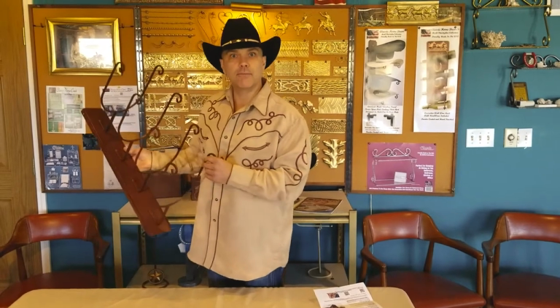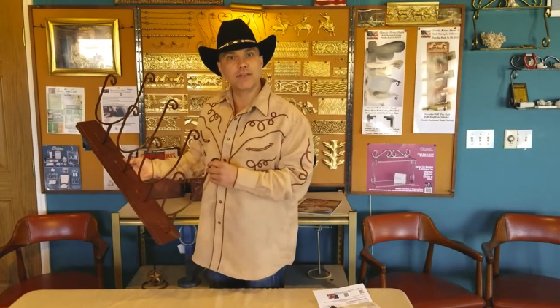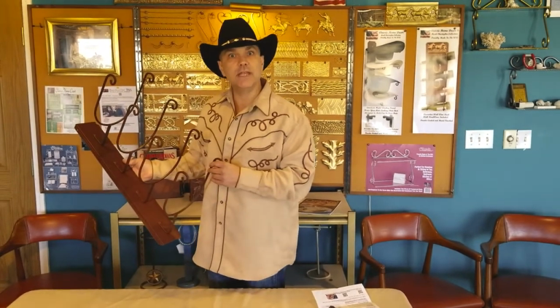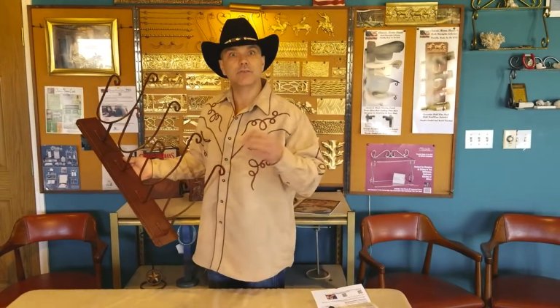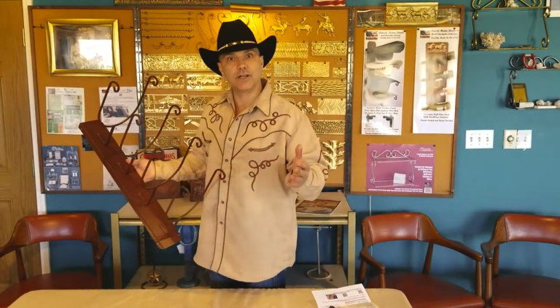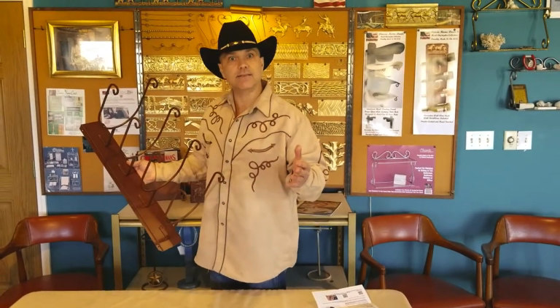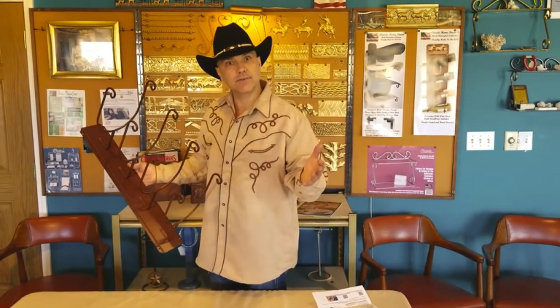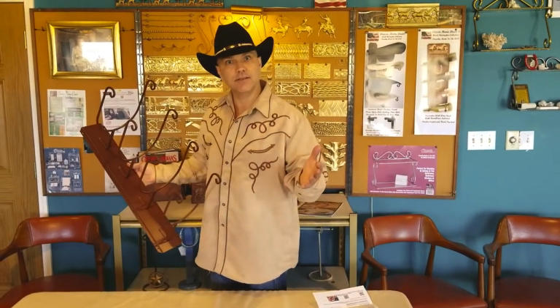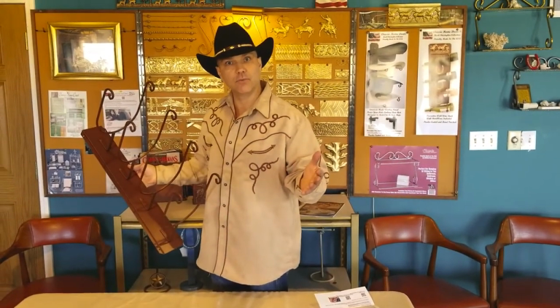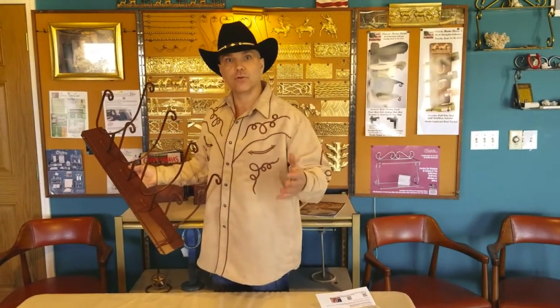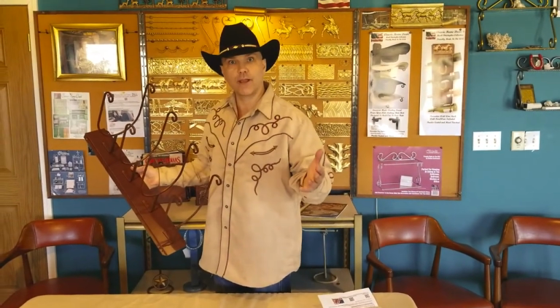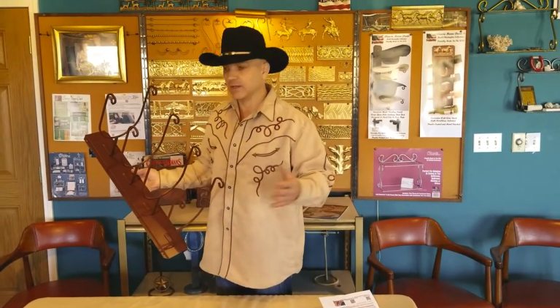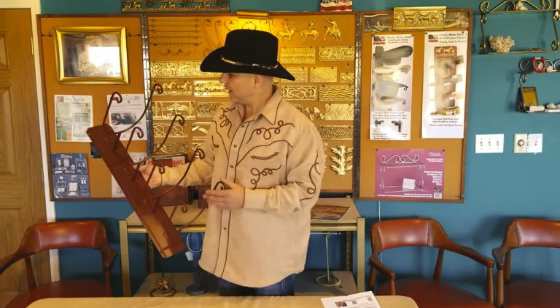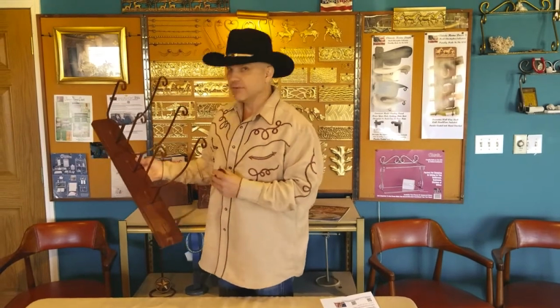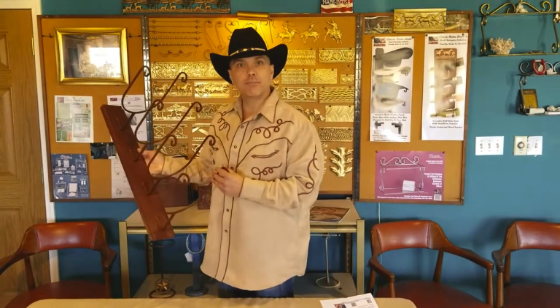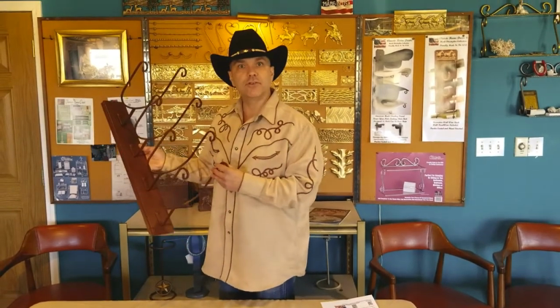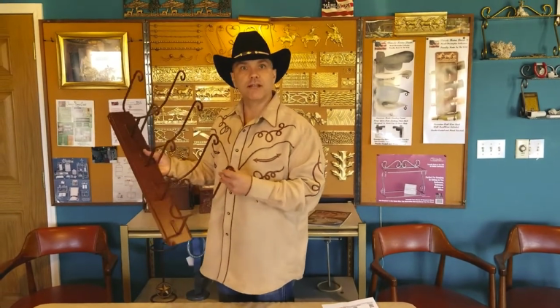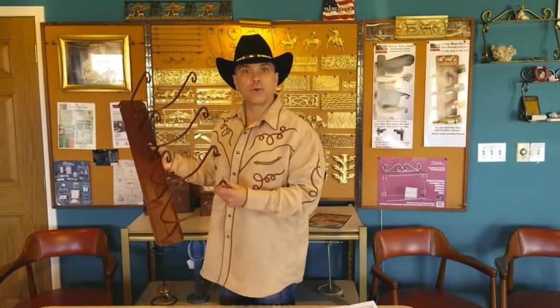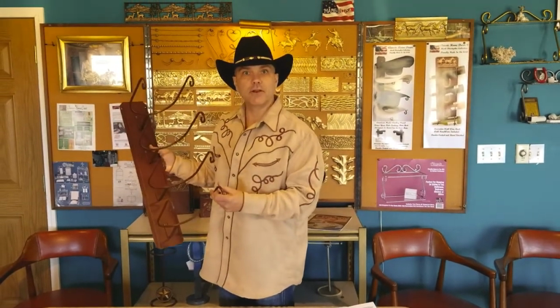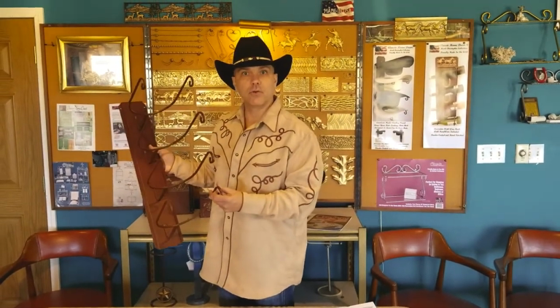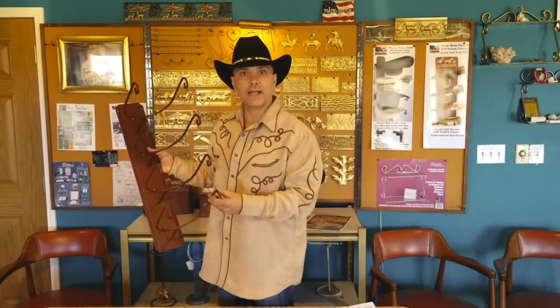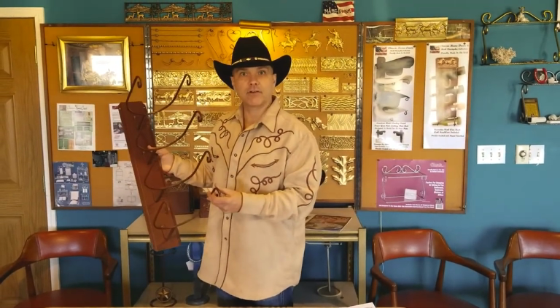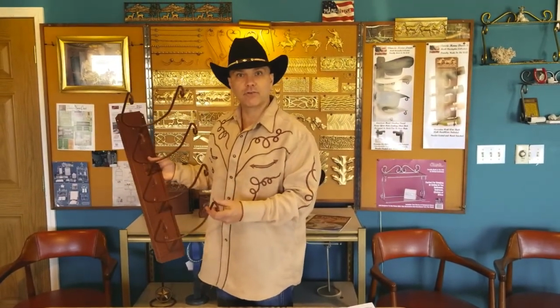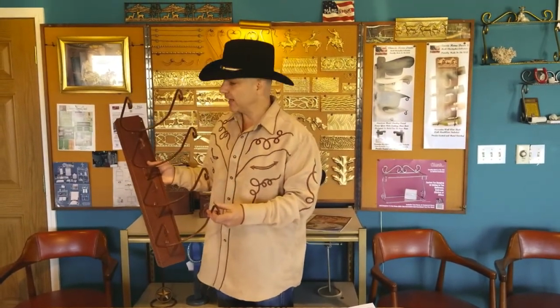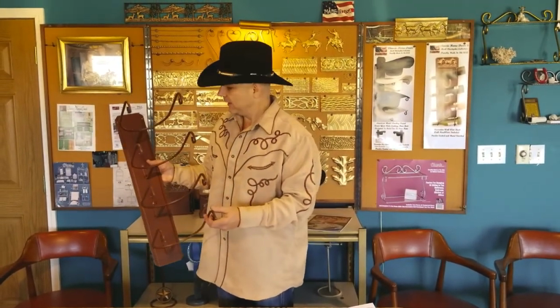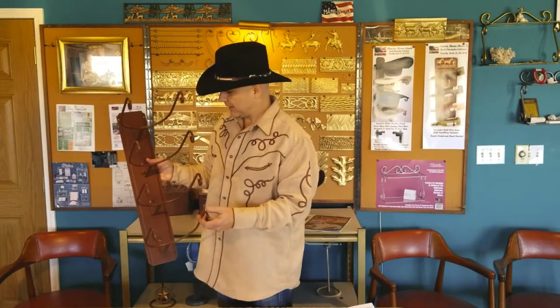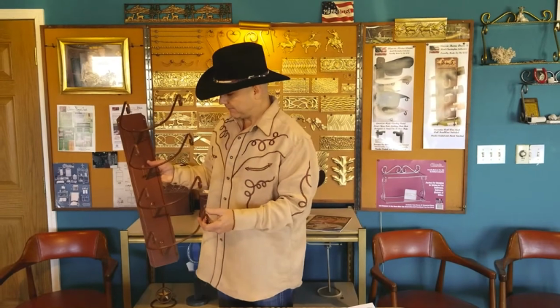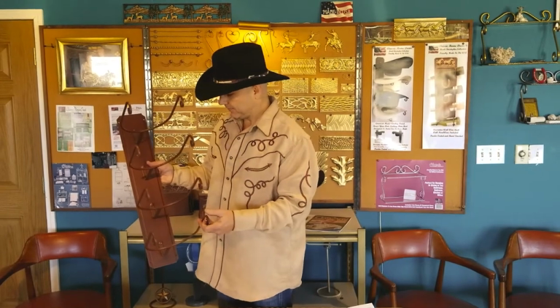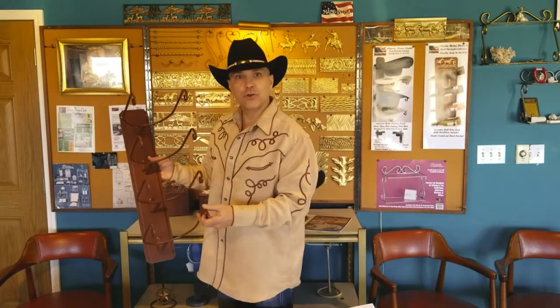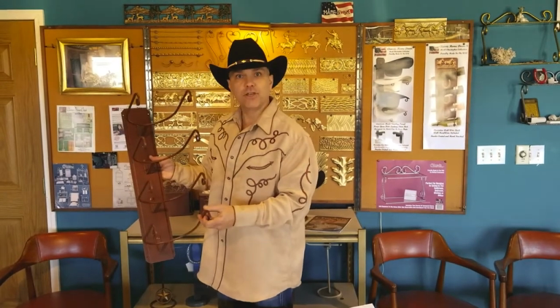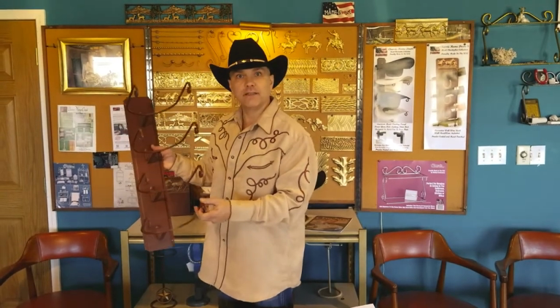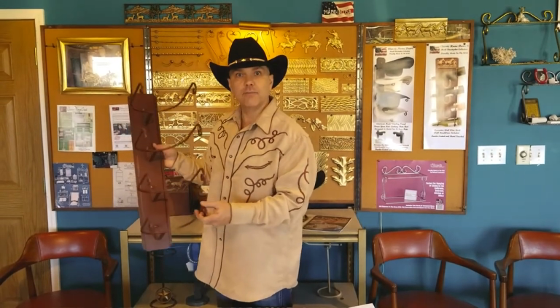Love to have your business. You can find these at greatamericandecor.com — that's our factory site. Sure do appreciate it. Thank you very much.